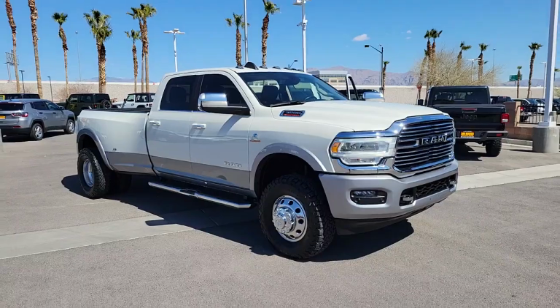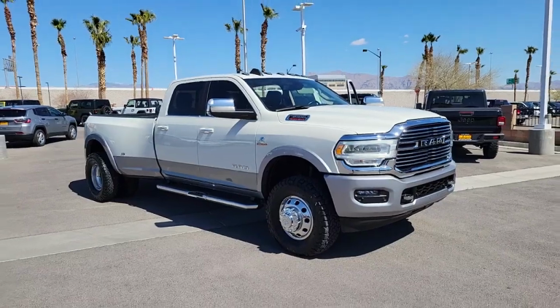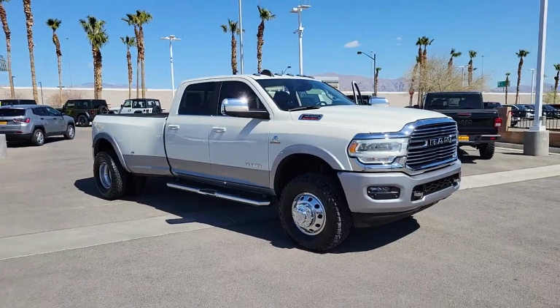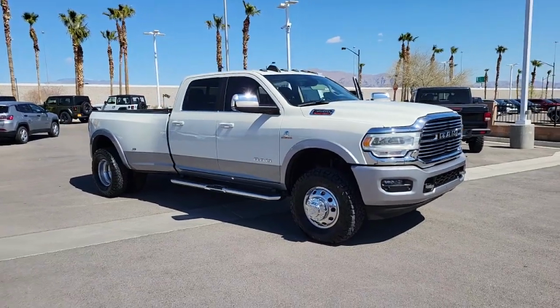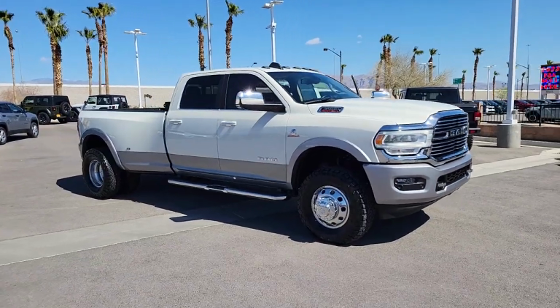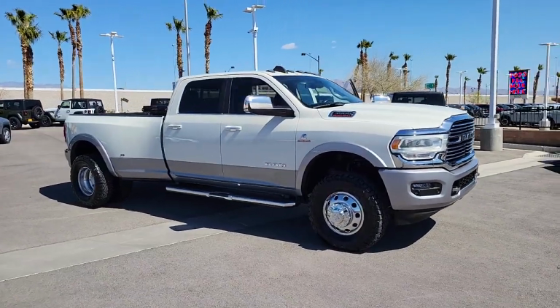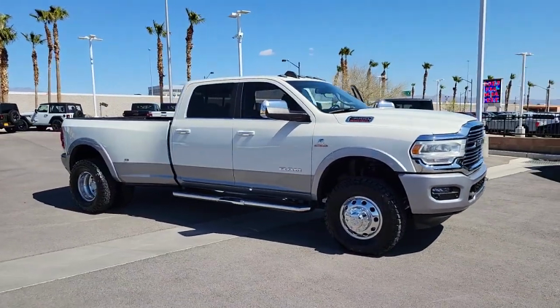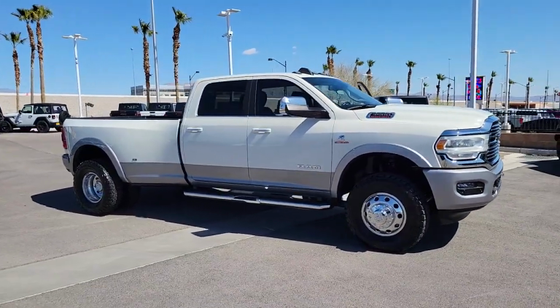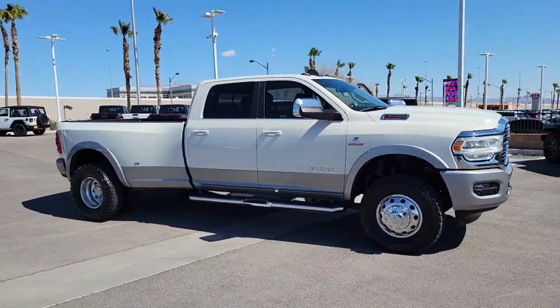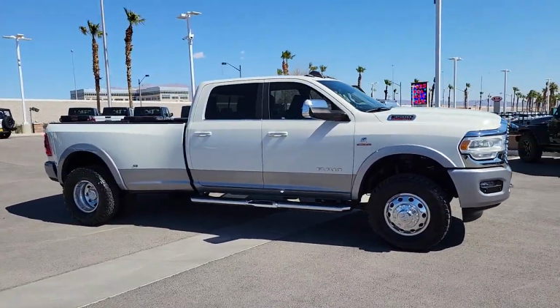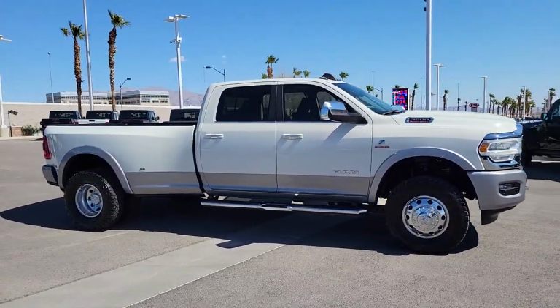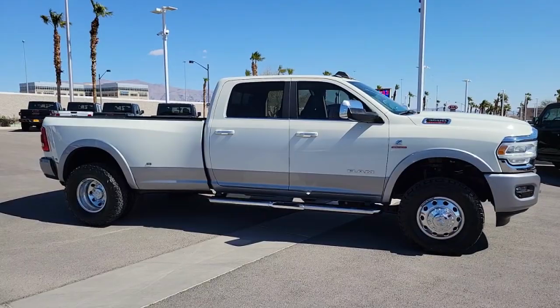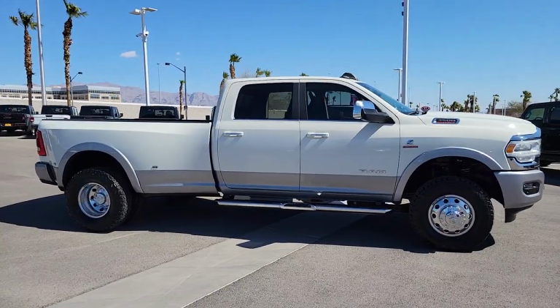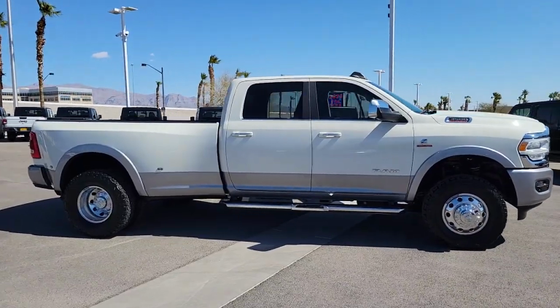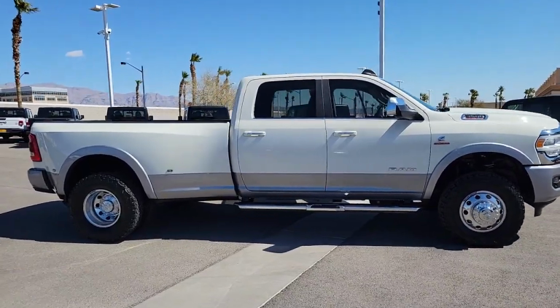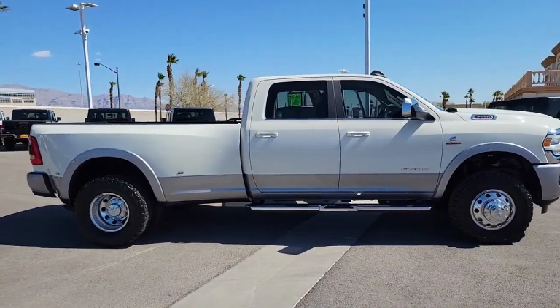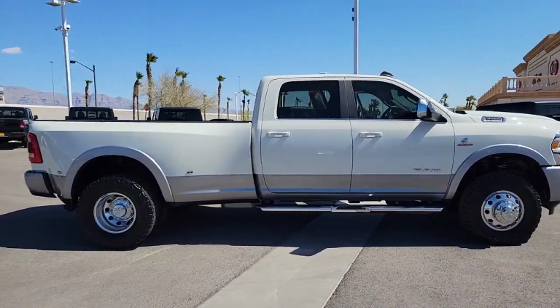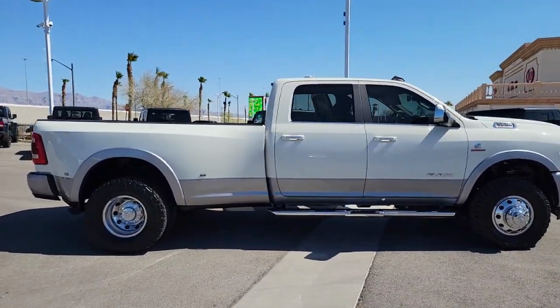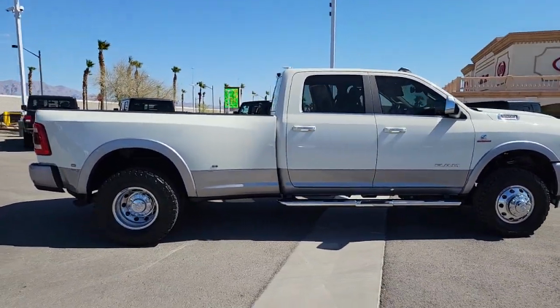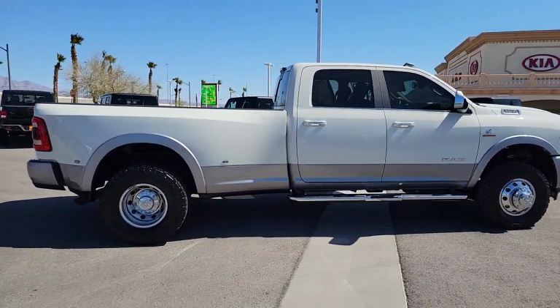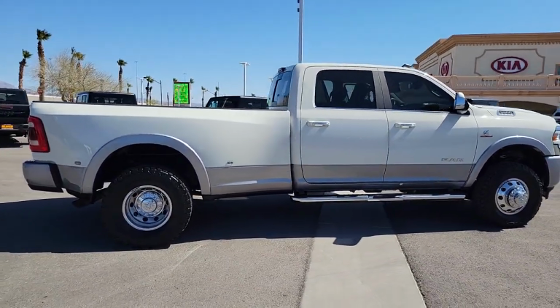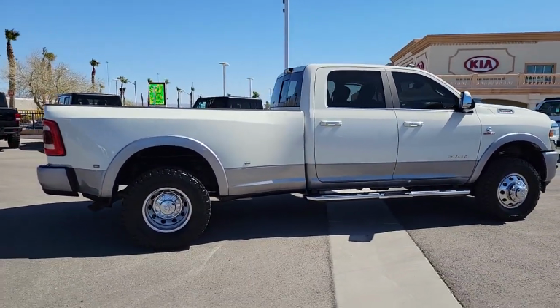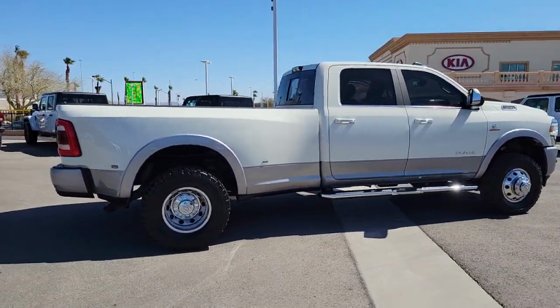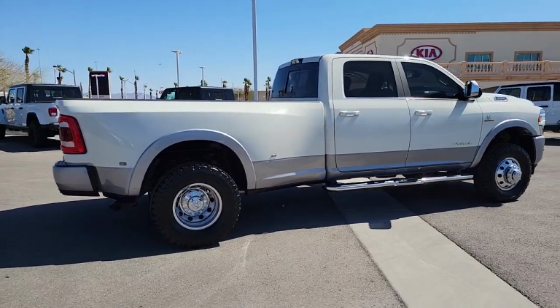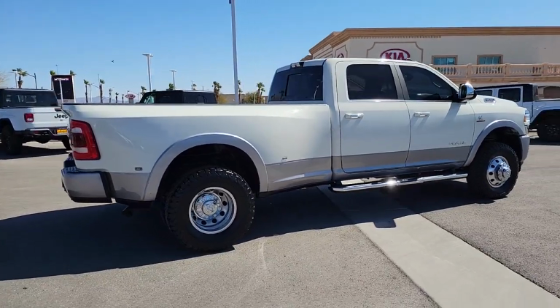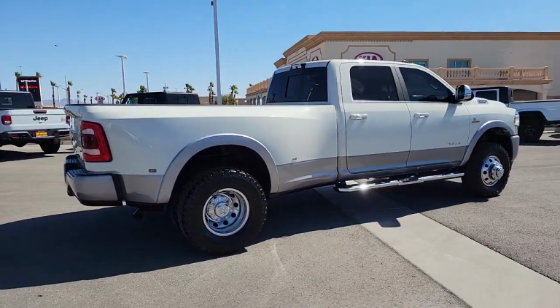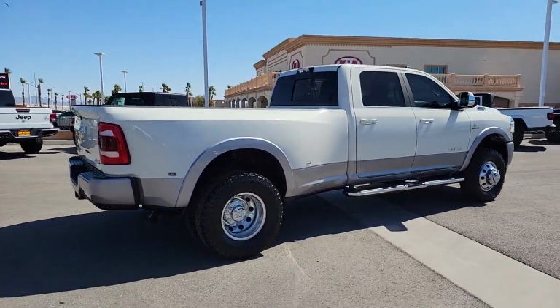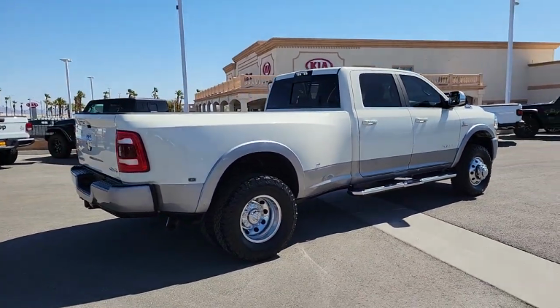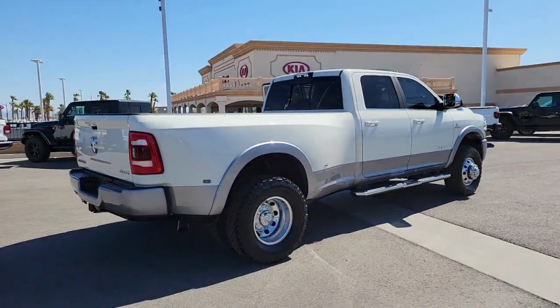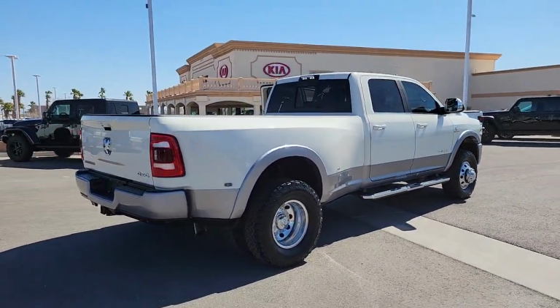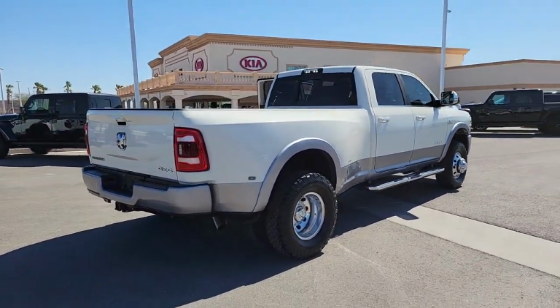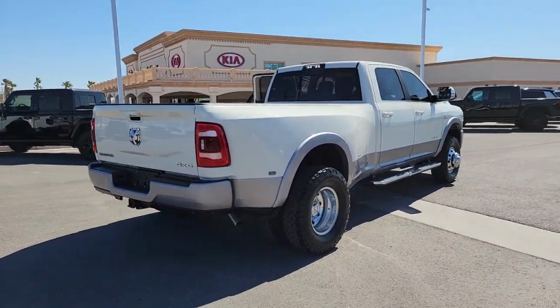Take a moment to check out the 2021 Ram 3500. With less than 50,000 miles on the odometer, this vehicle provides excellent value. Now is the perfect time to start a fresh new chapter in your traveling life.